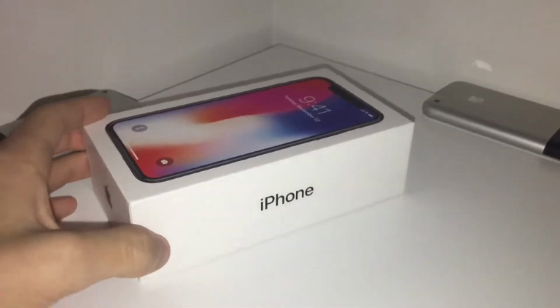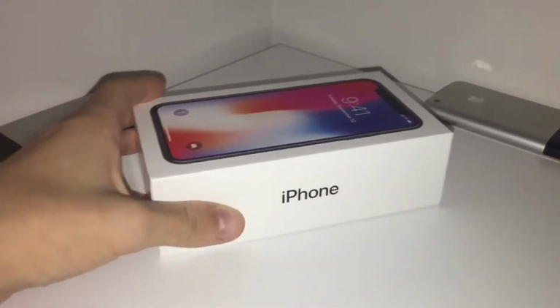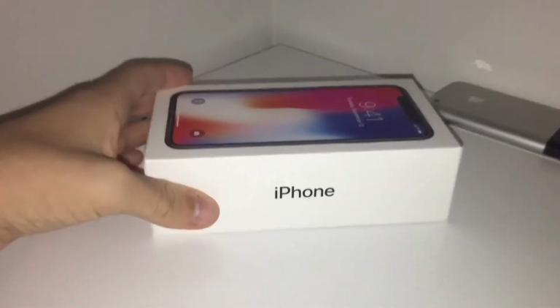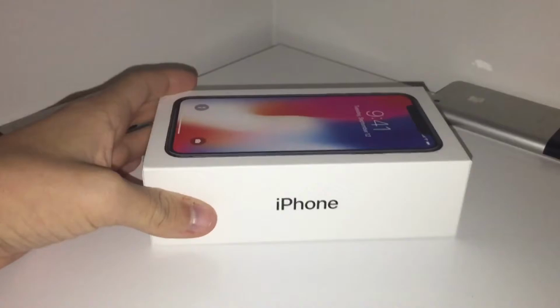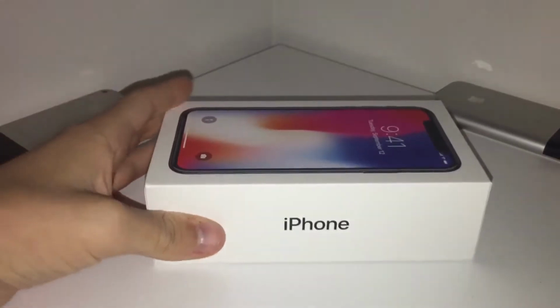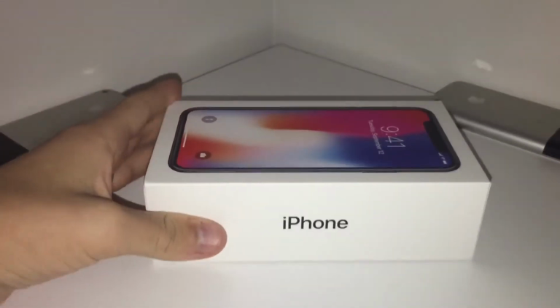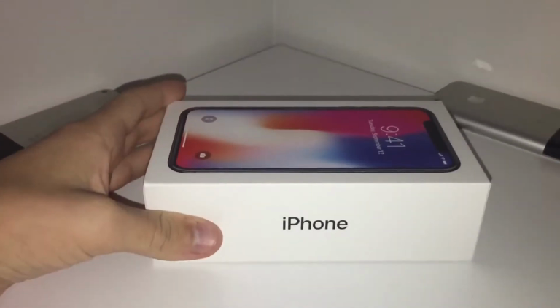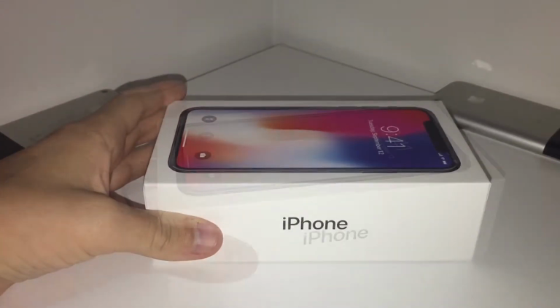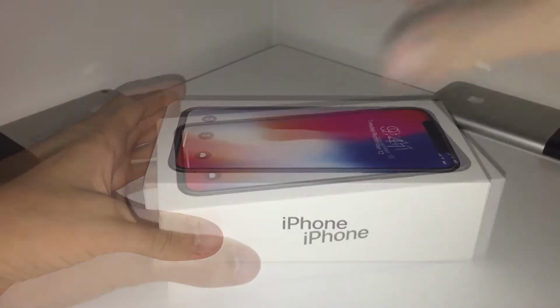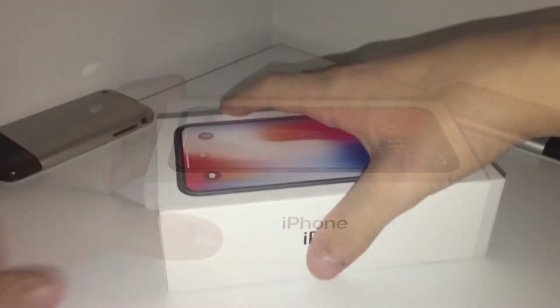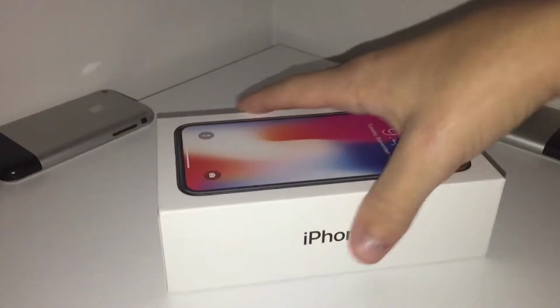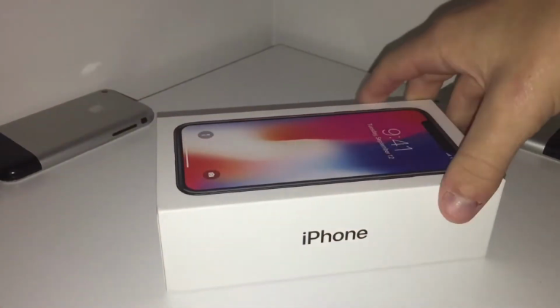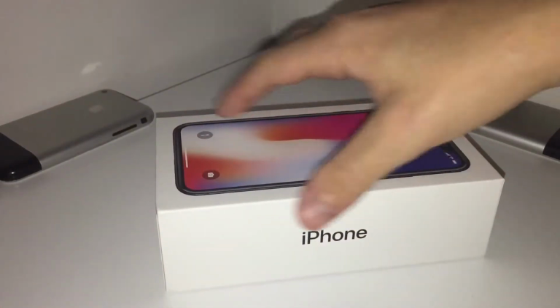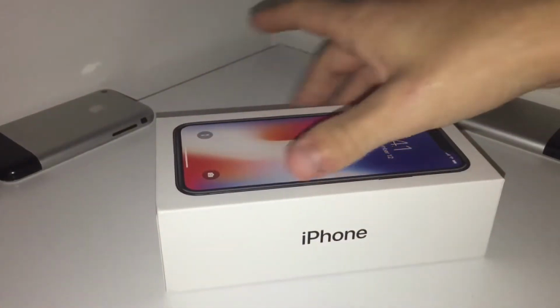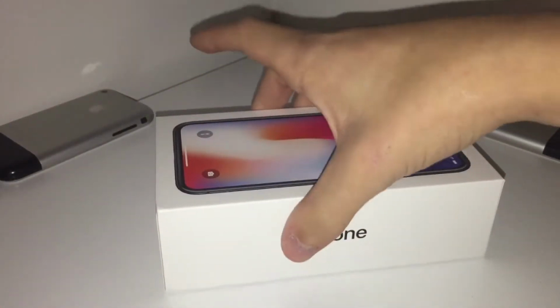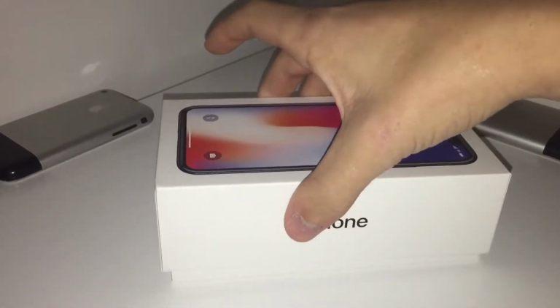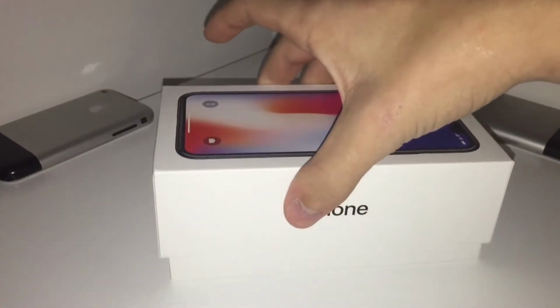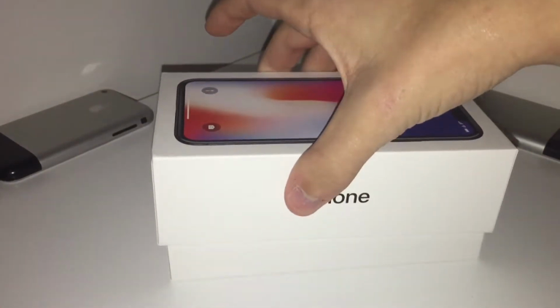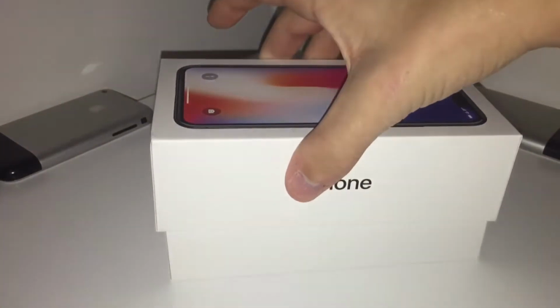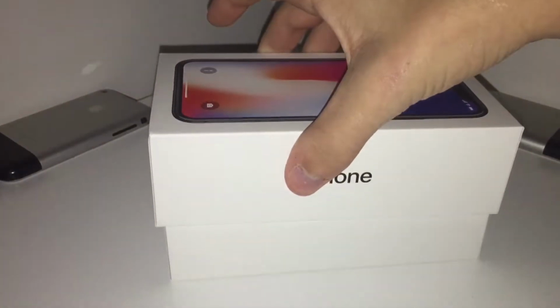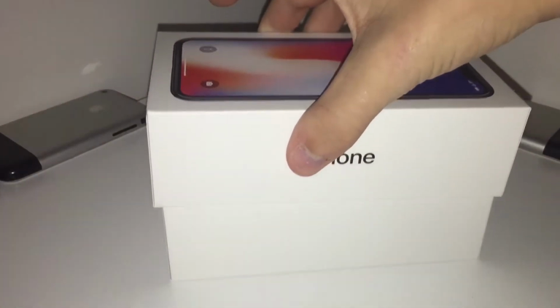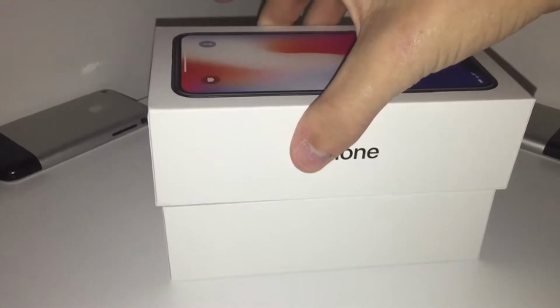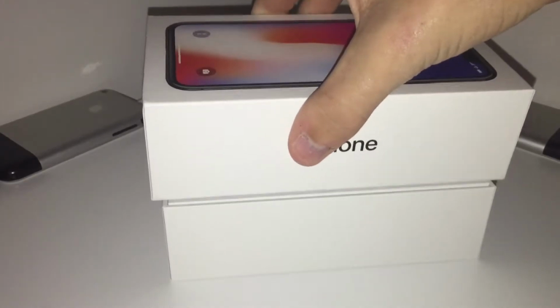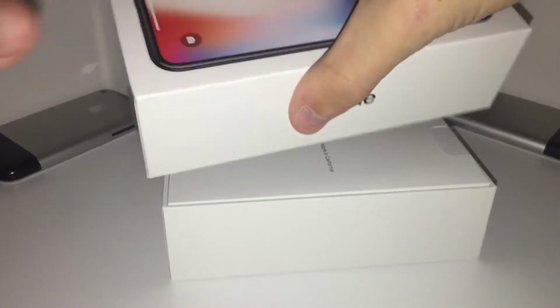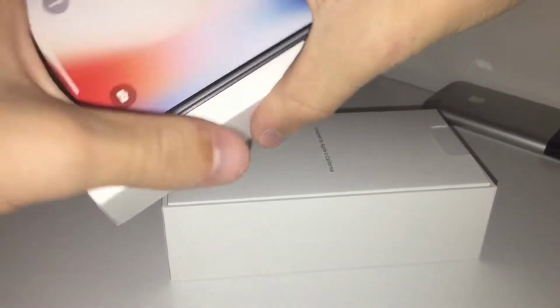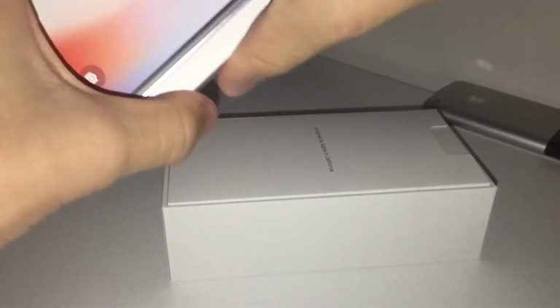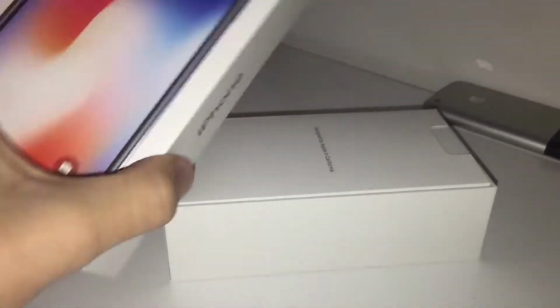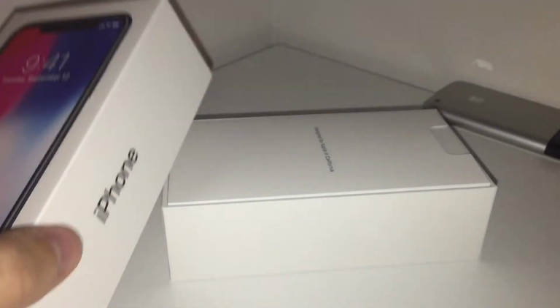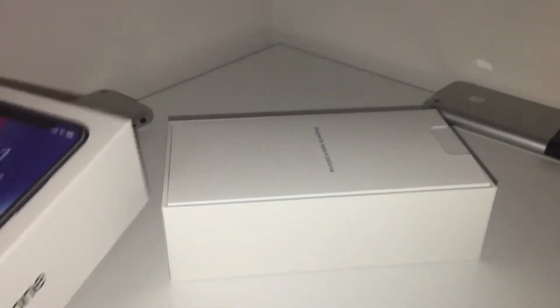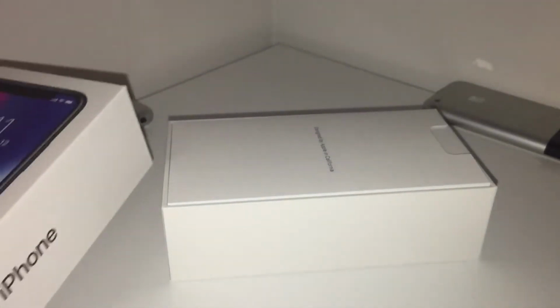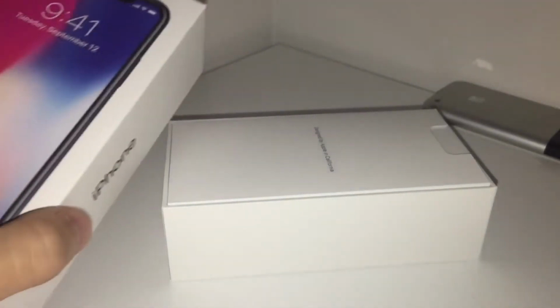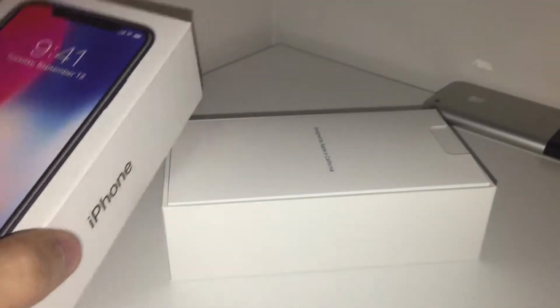So let's go ahead and start unboxing this. I actually unsealed it already just to take a look at the phone because I really wanted to see it really badly. Couldn't wait until the video.